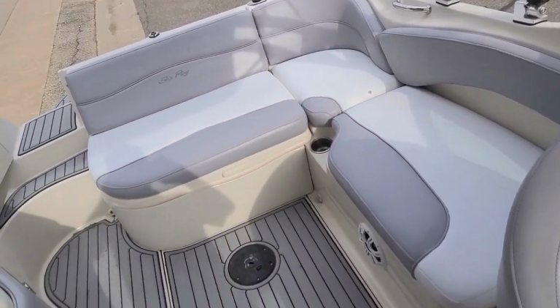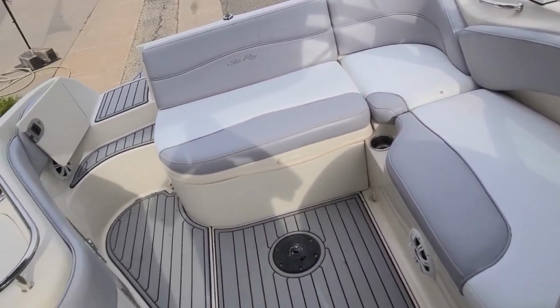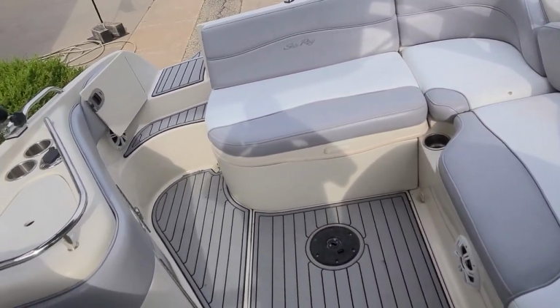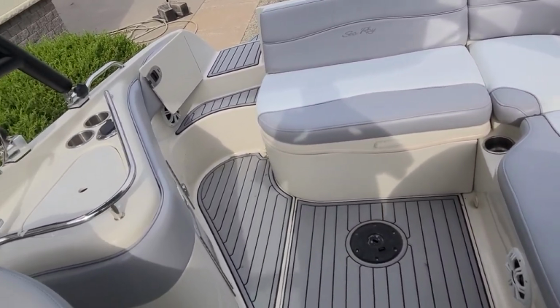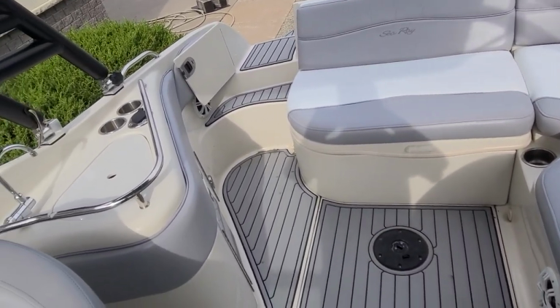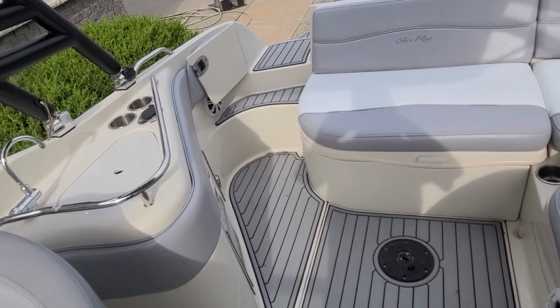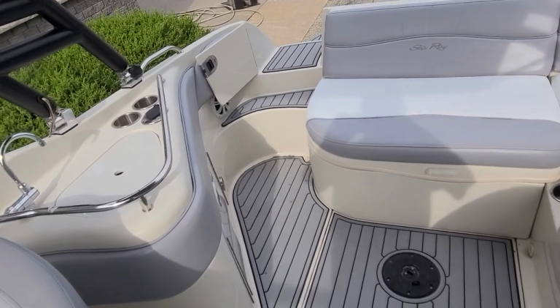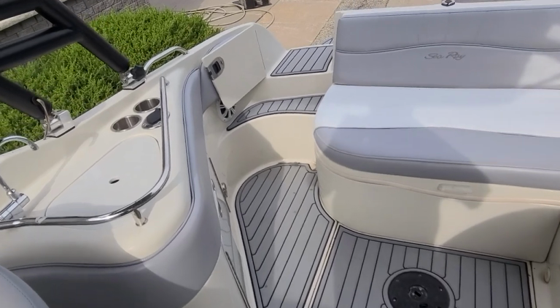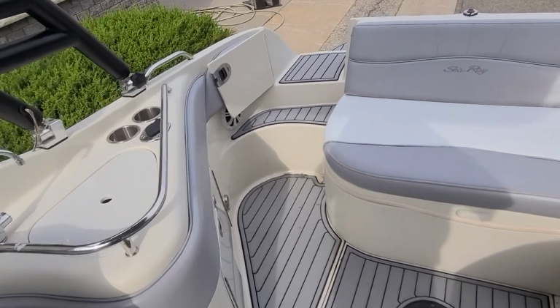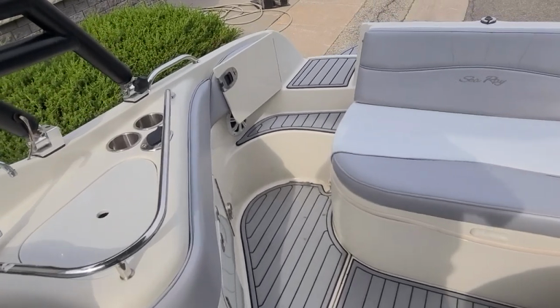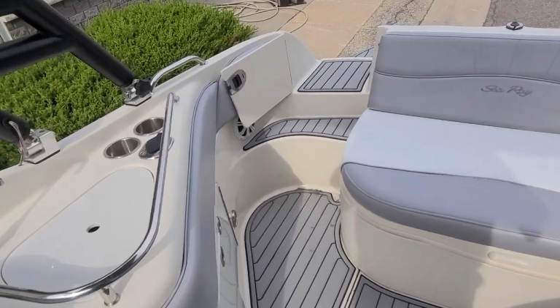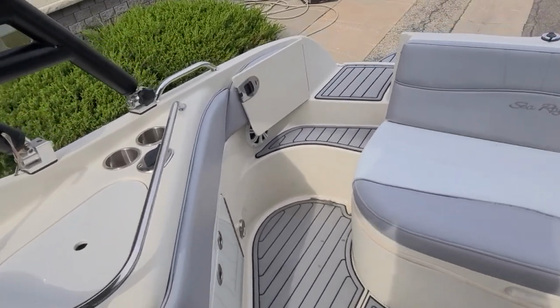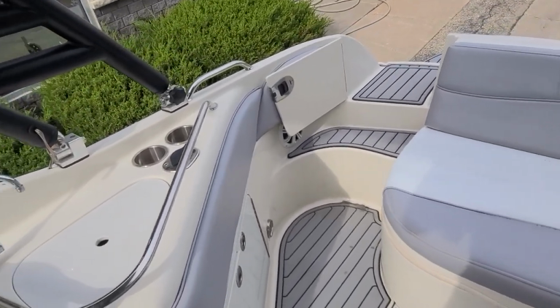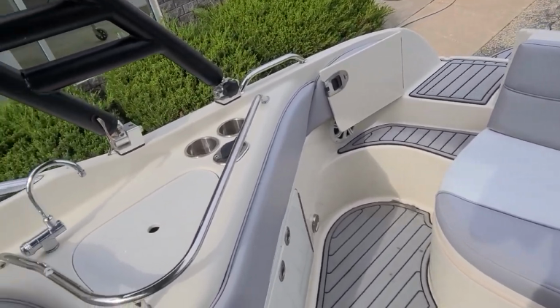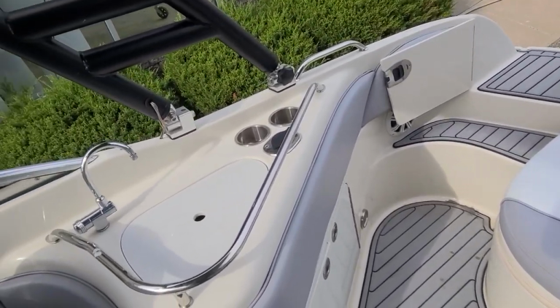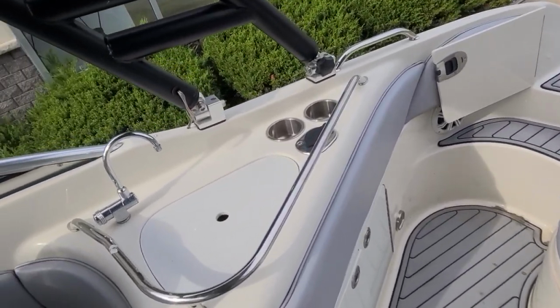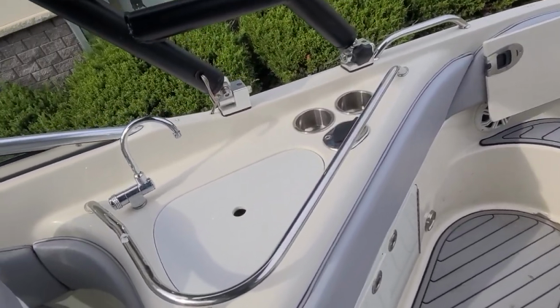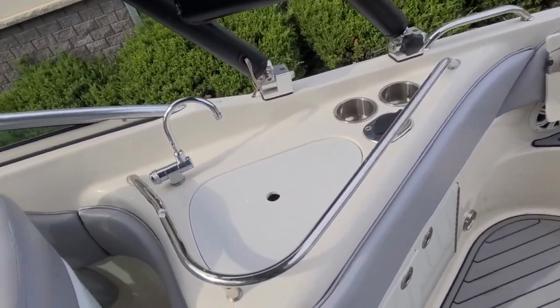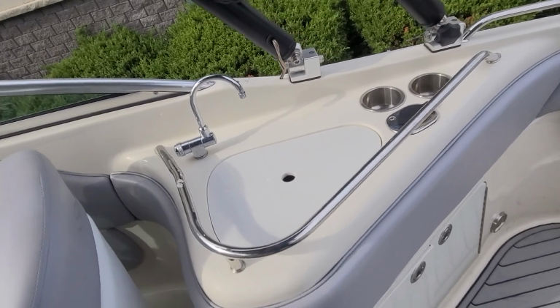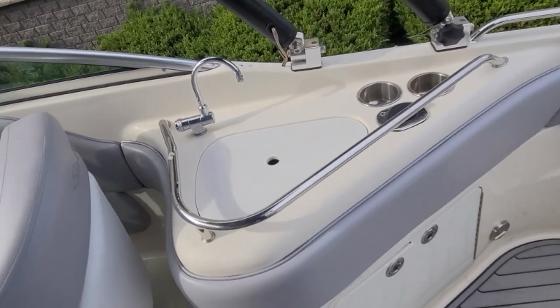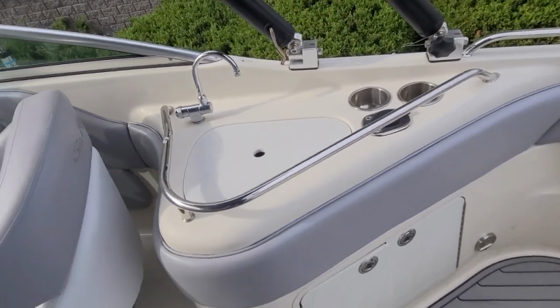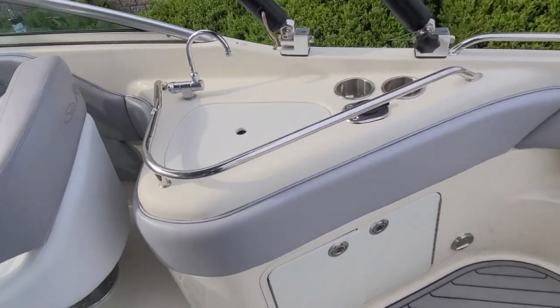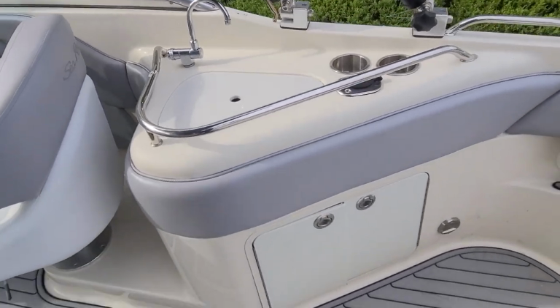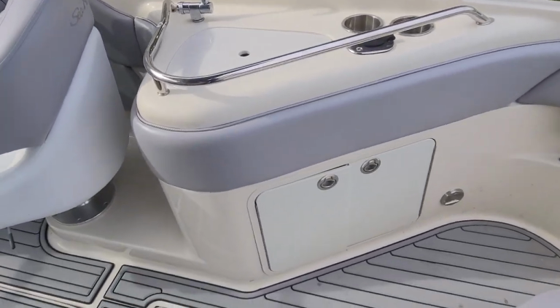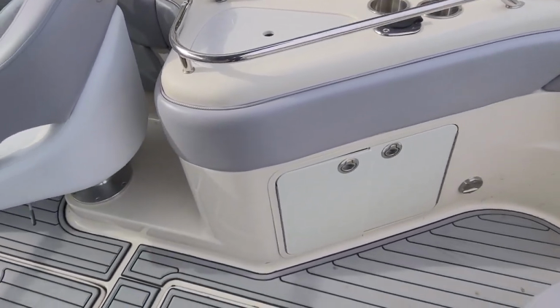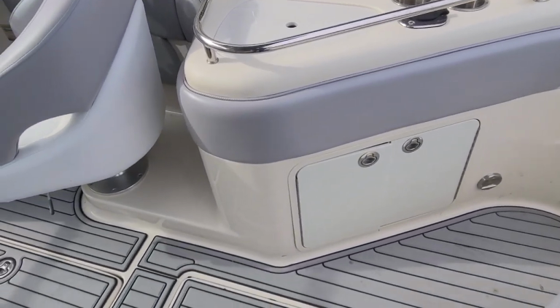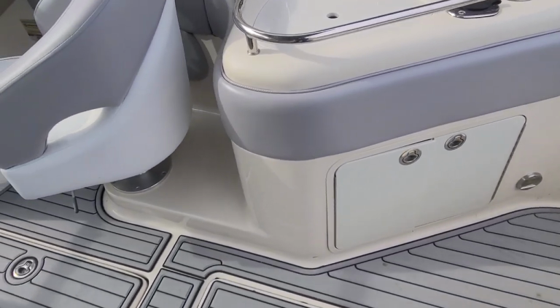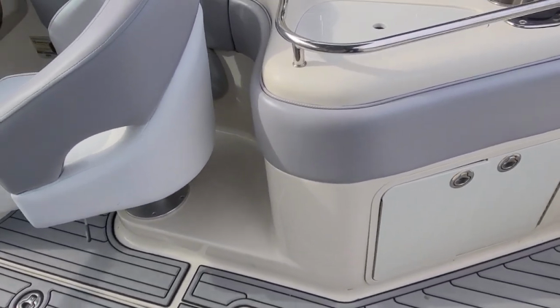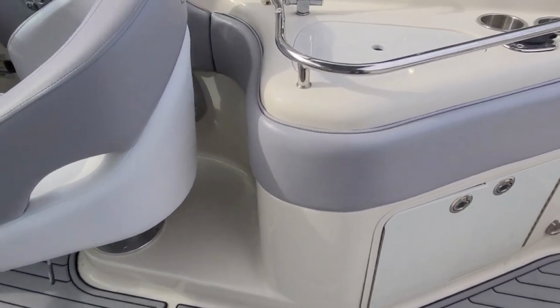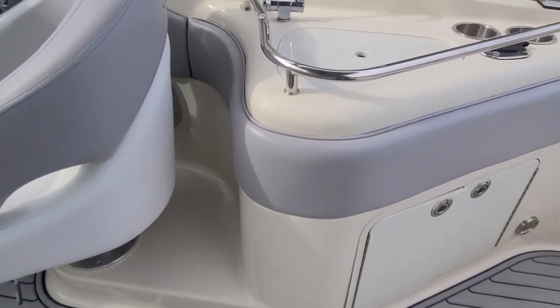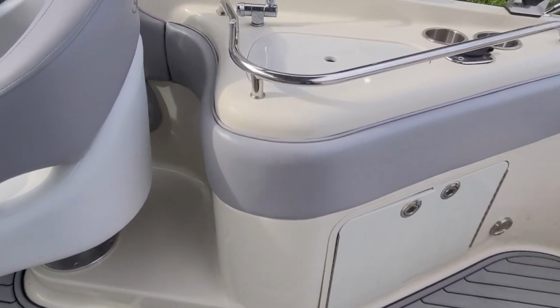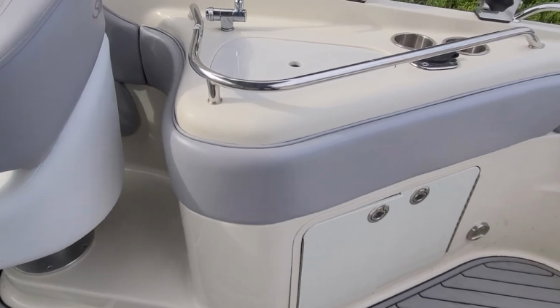Working our way to the back, you can see the nice easy walk-through. There is a transom door there as well. Stainless cup holders, your cockpit wet bar, storage underneath. I like the wraparound comings — those are really nice.